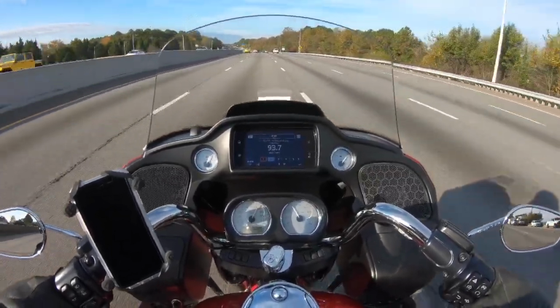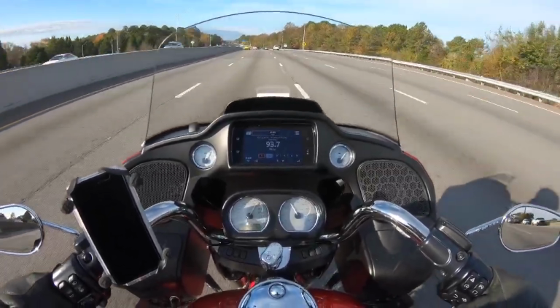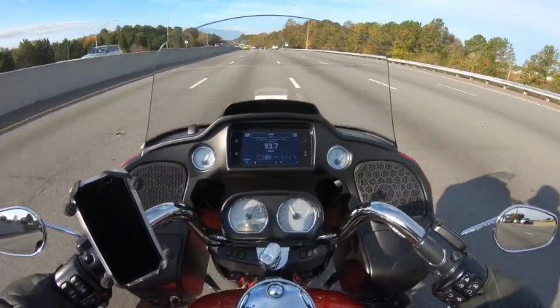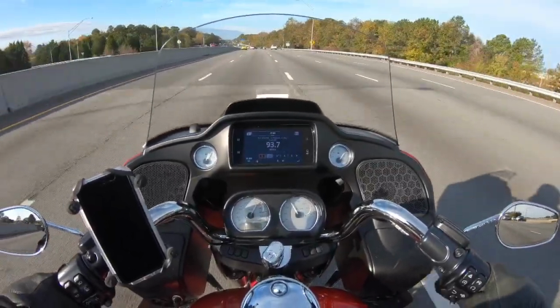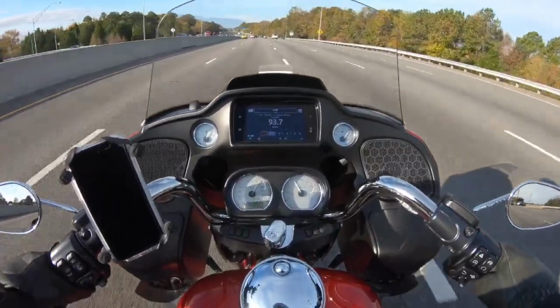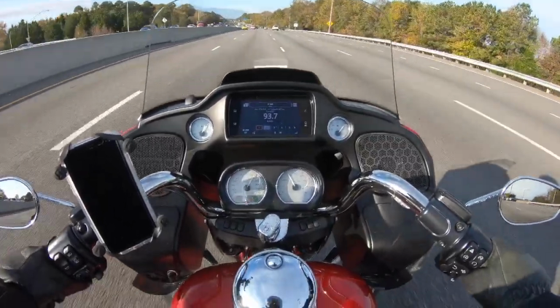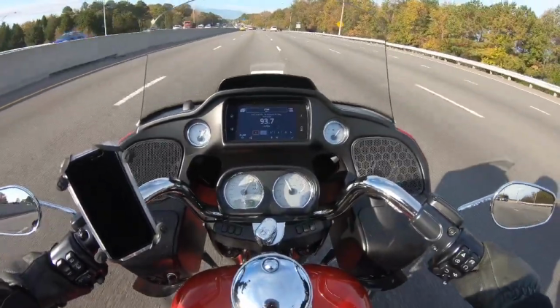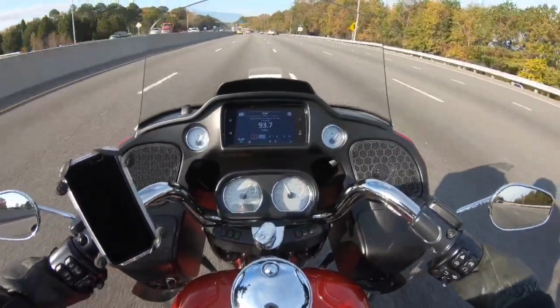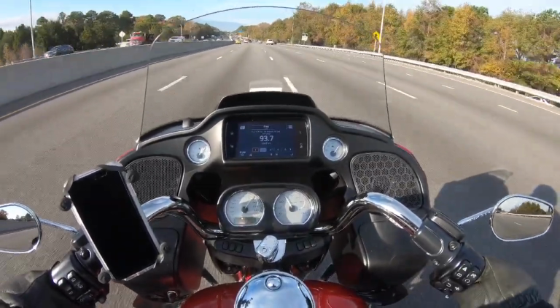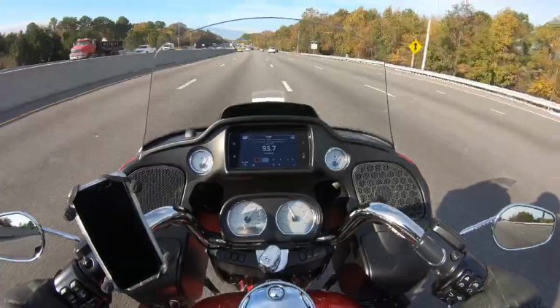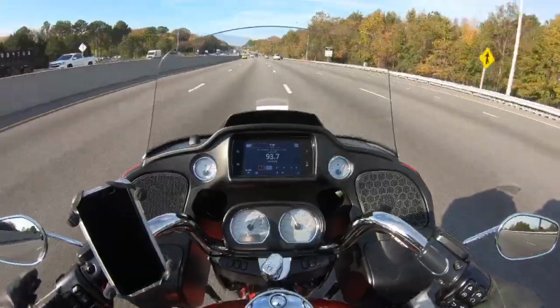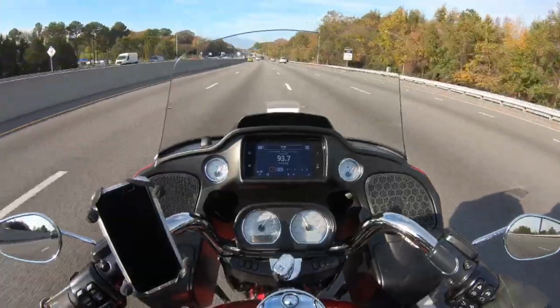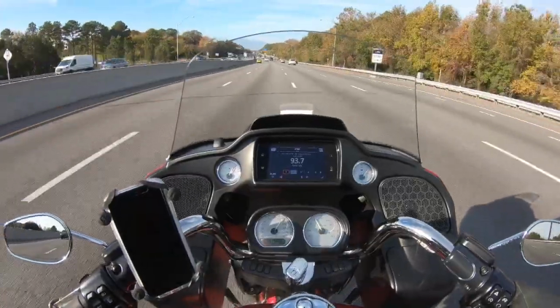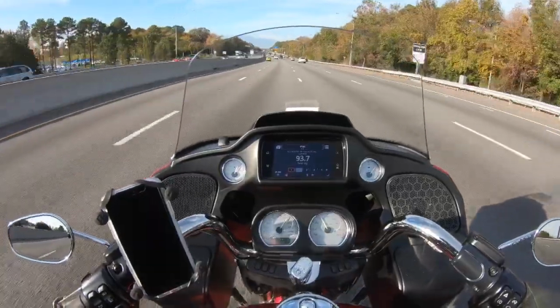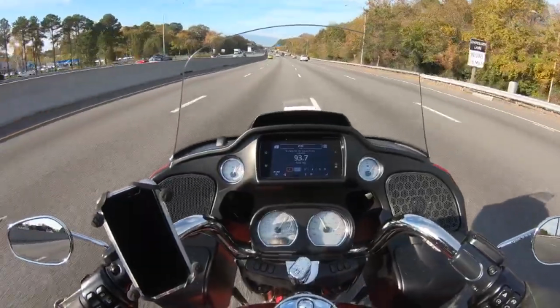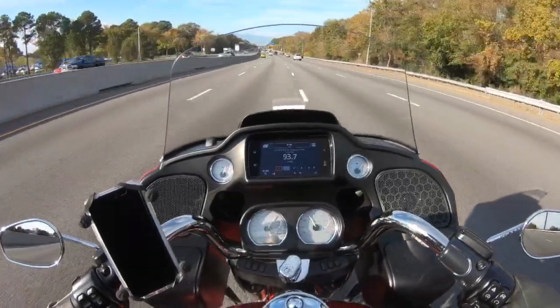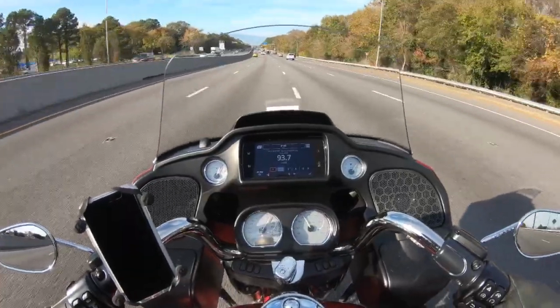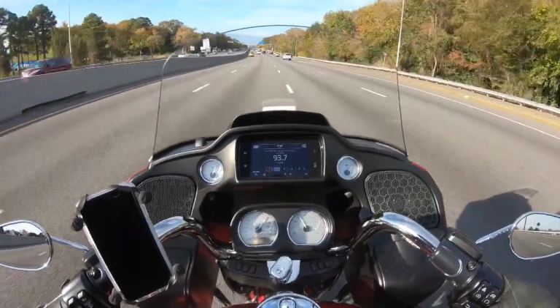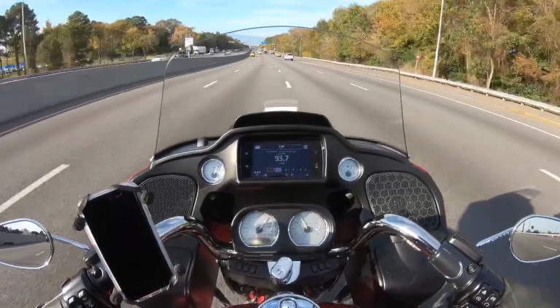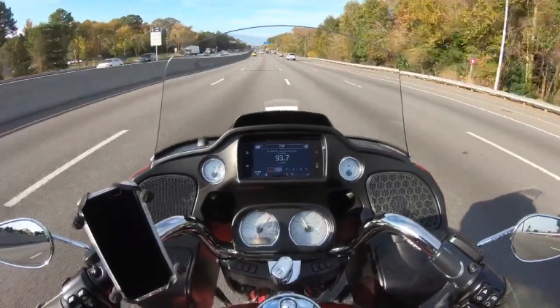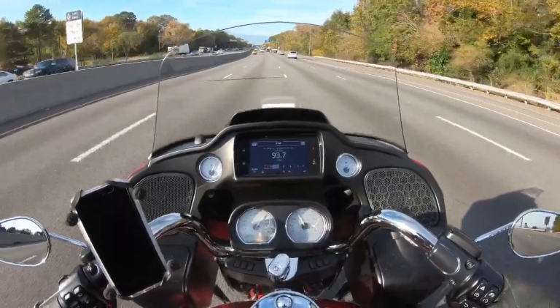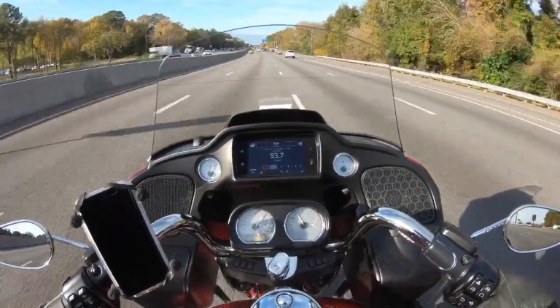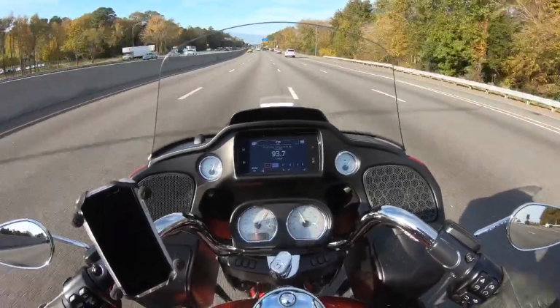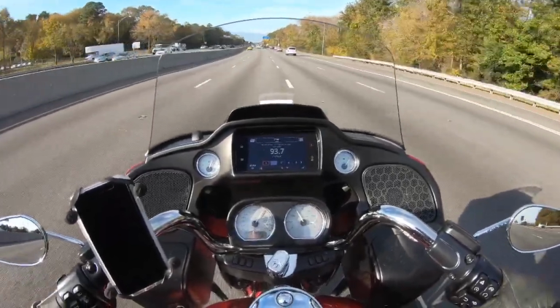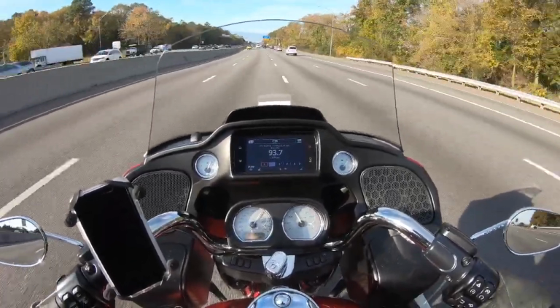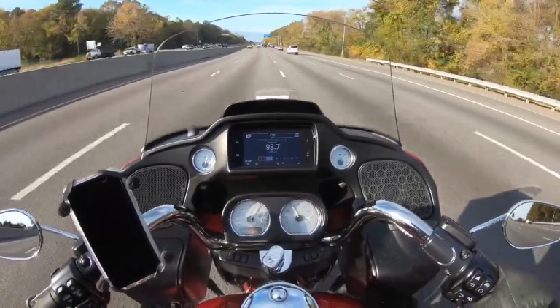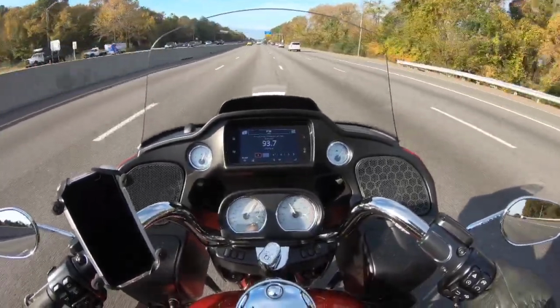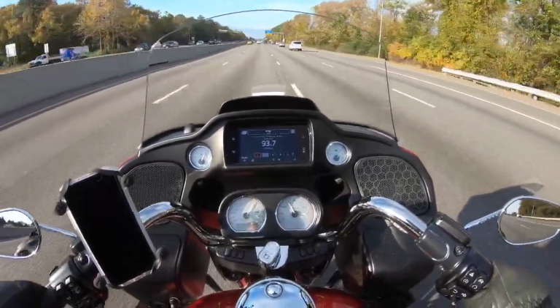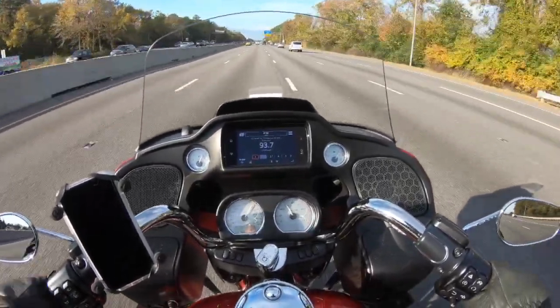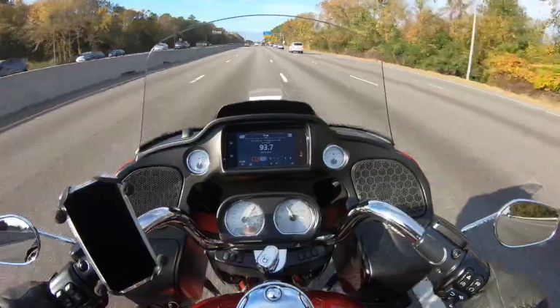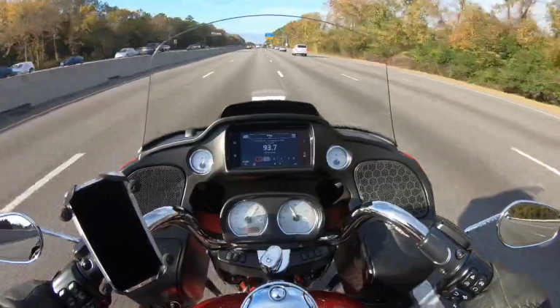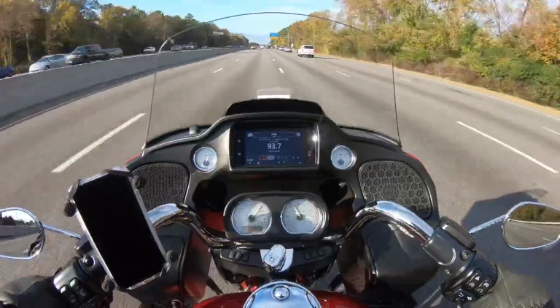So we'll see how this goes. Right now we're running about 70 miles an hour and we'll see what we get for wind noise.